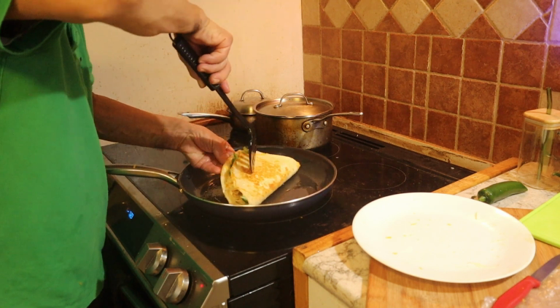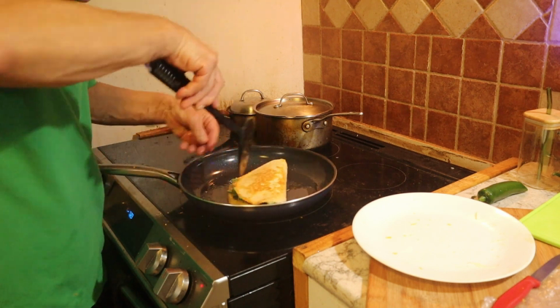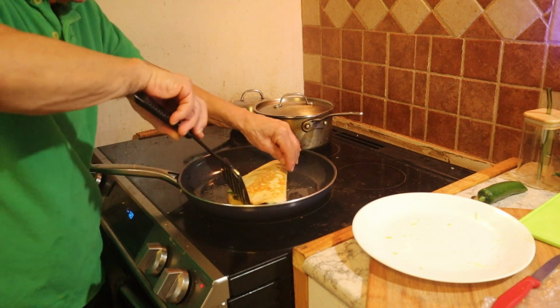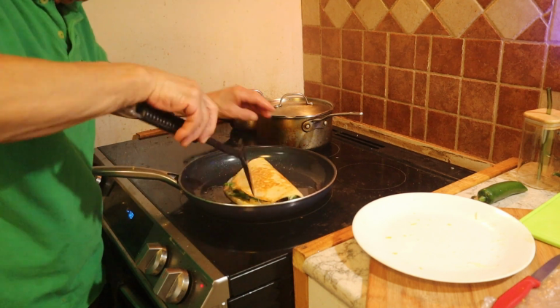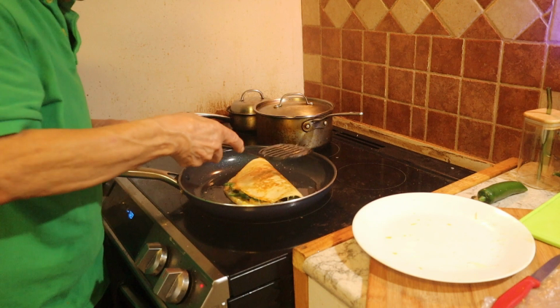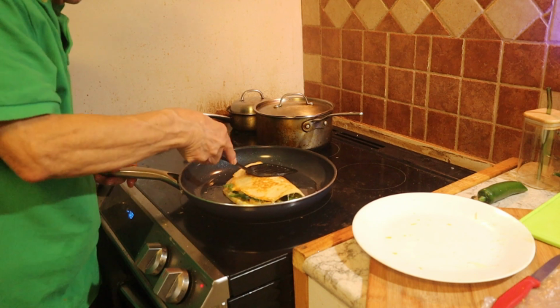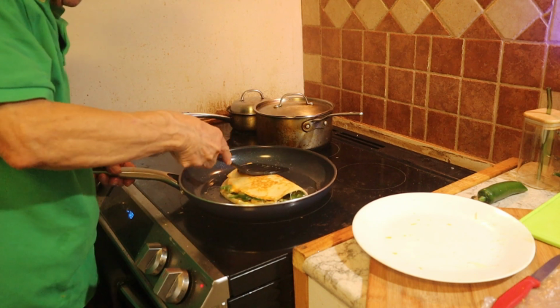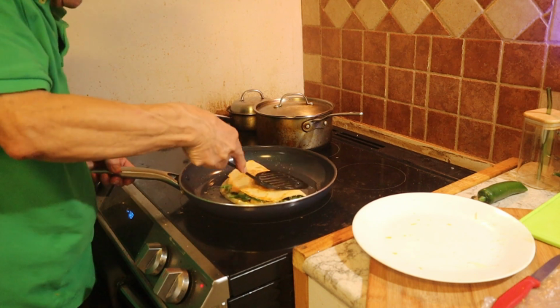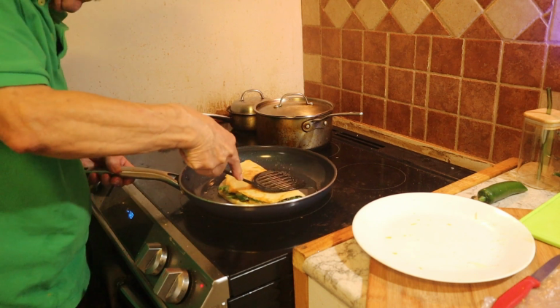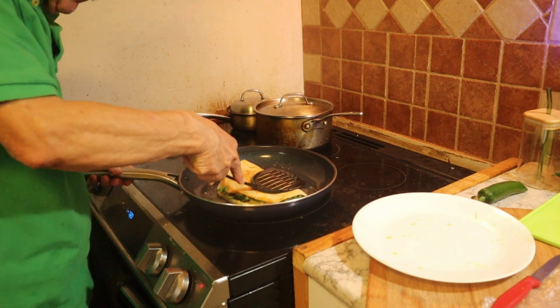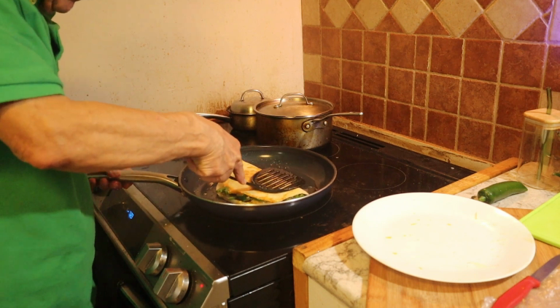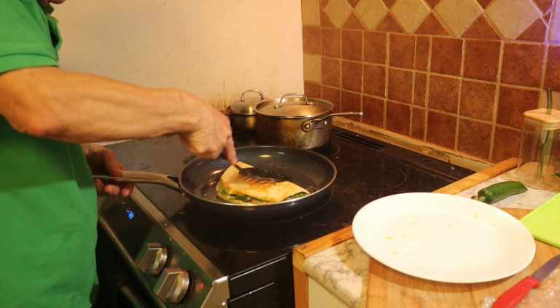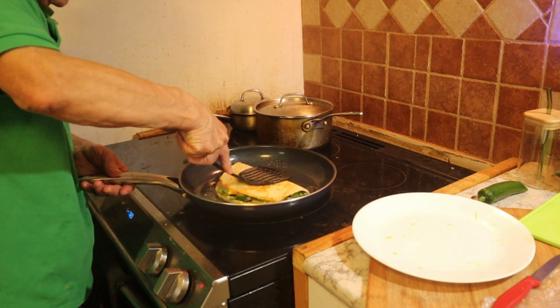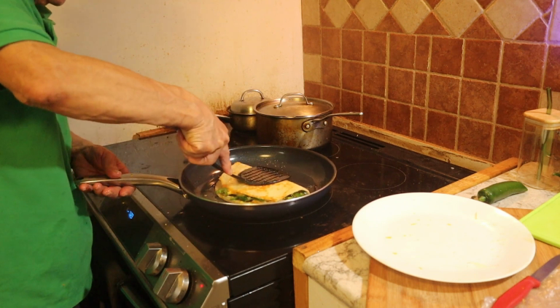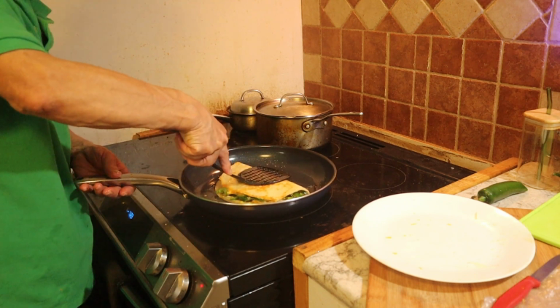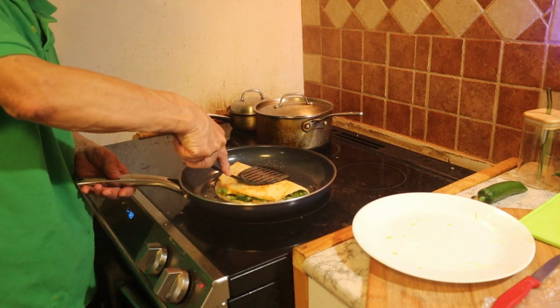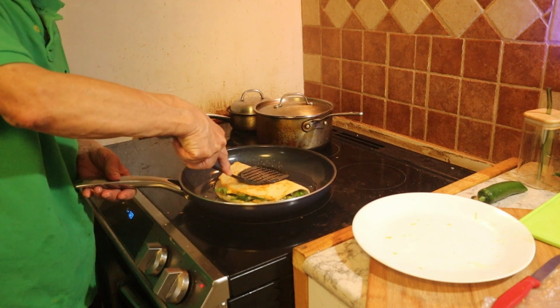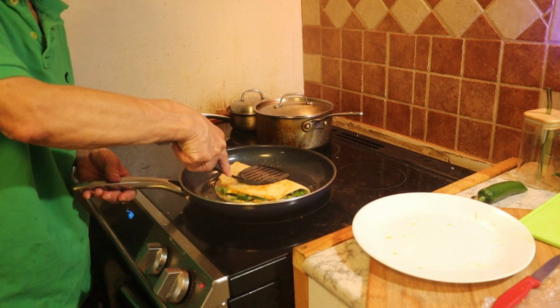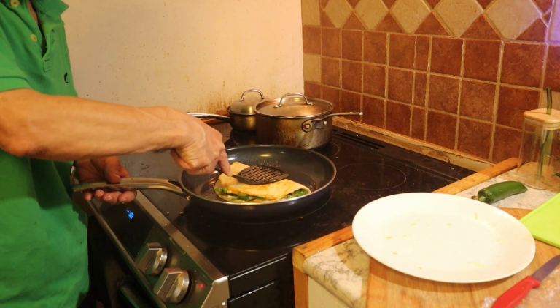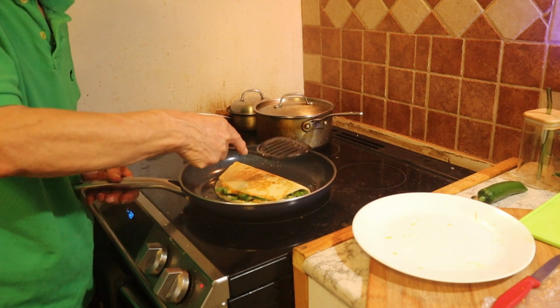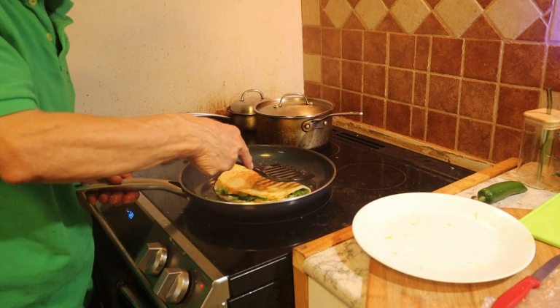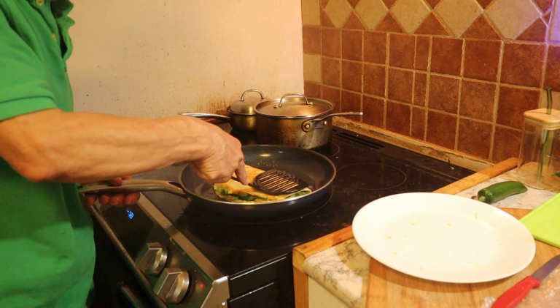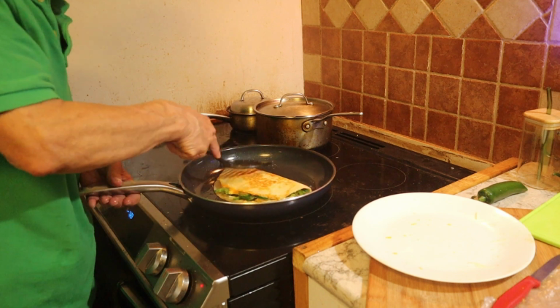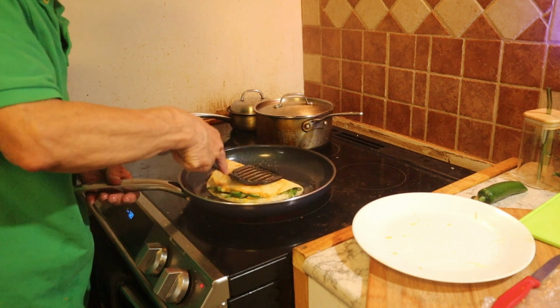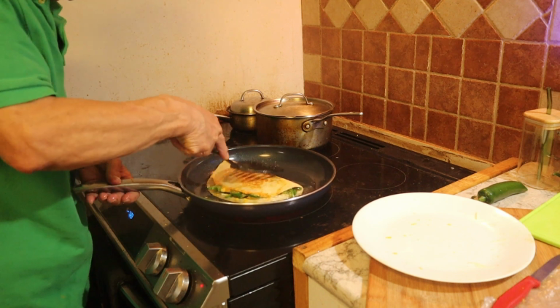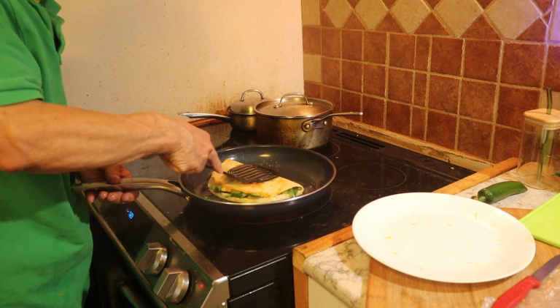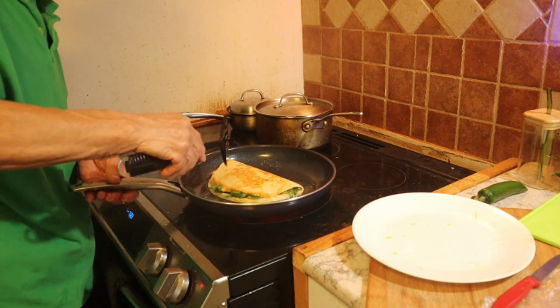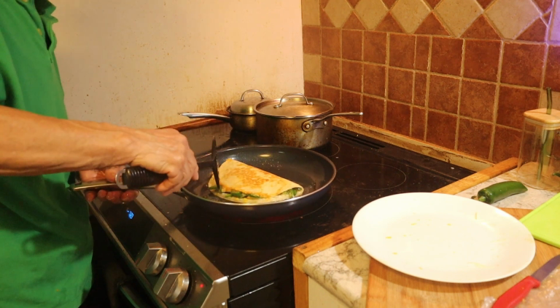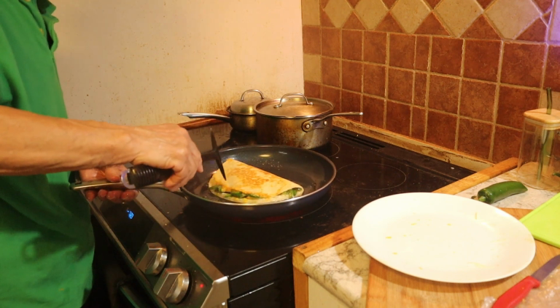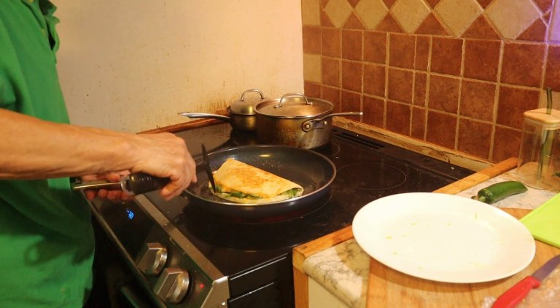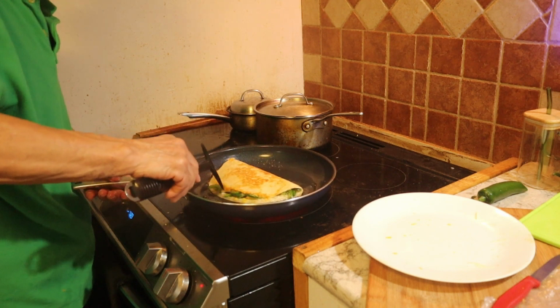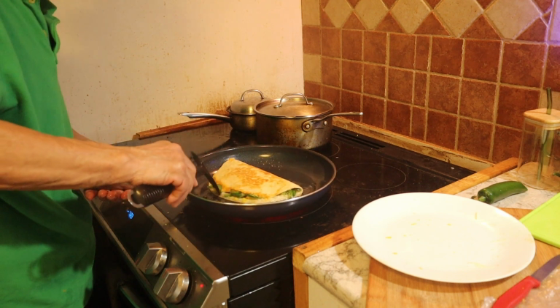Look at this. You can make it as cheesy as you want. This is what the quesadilla is about.